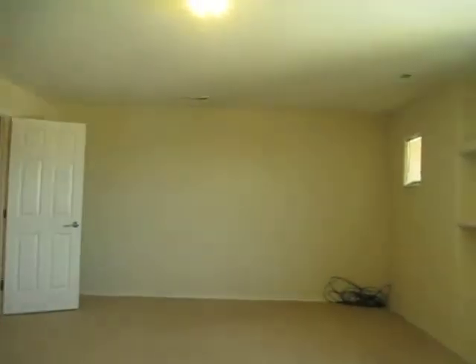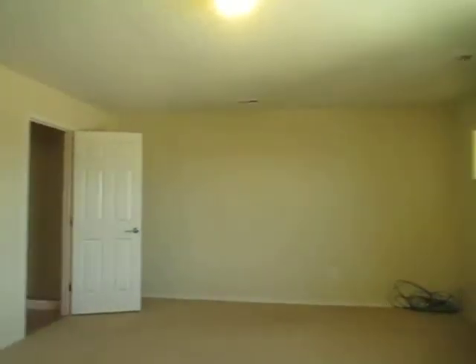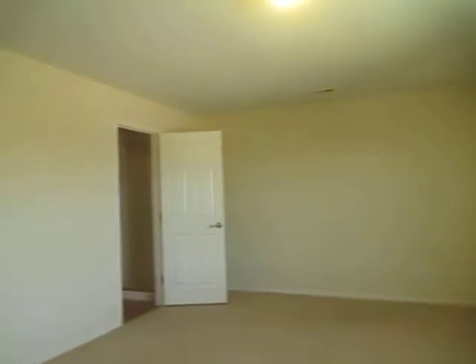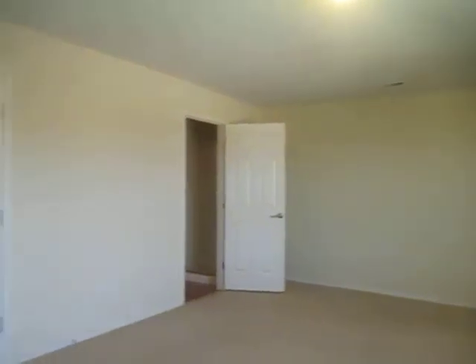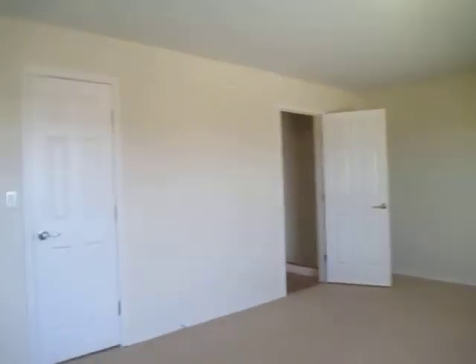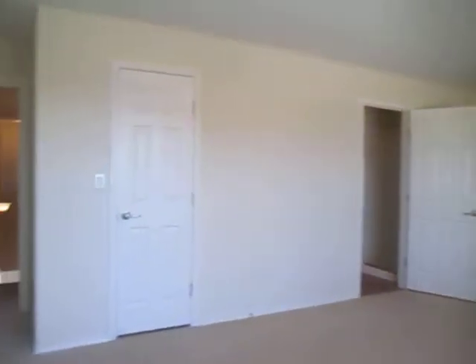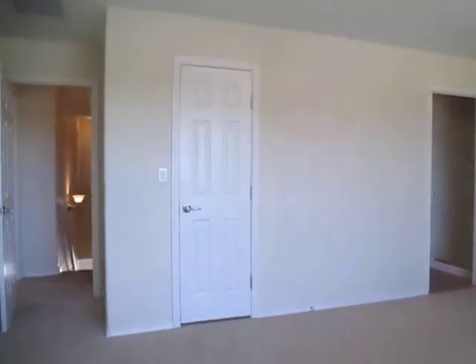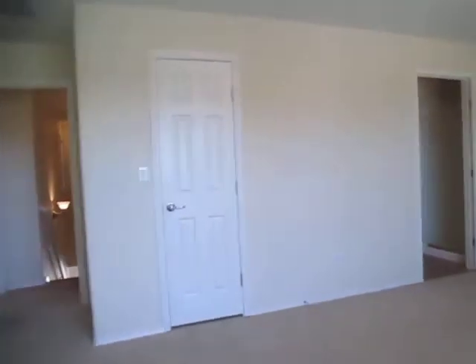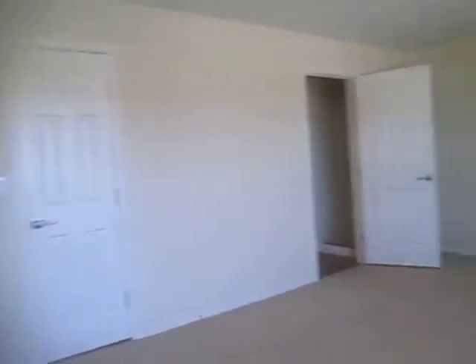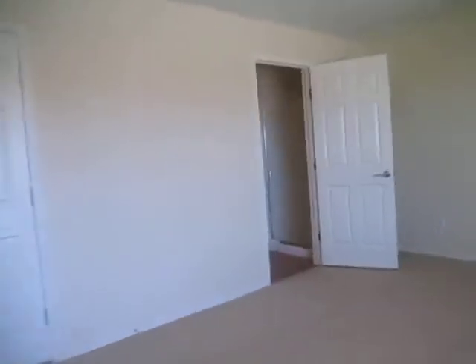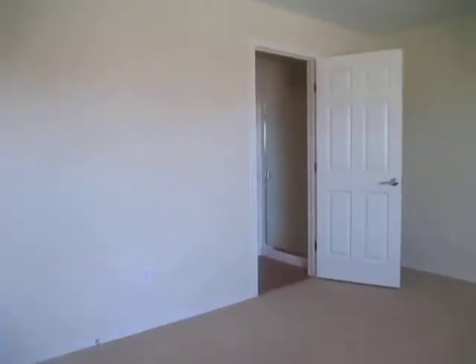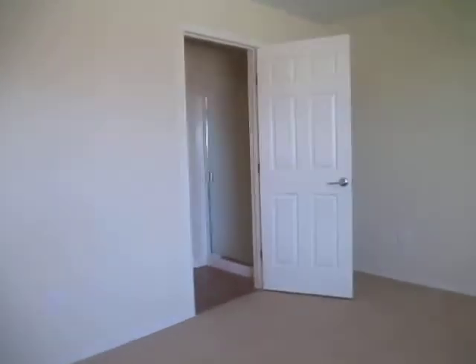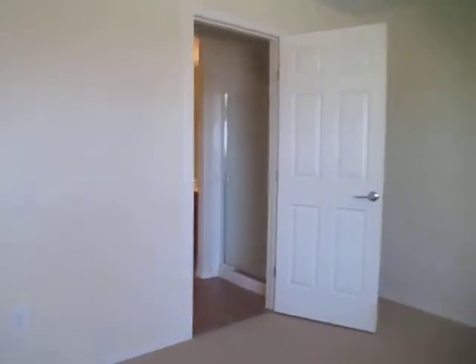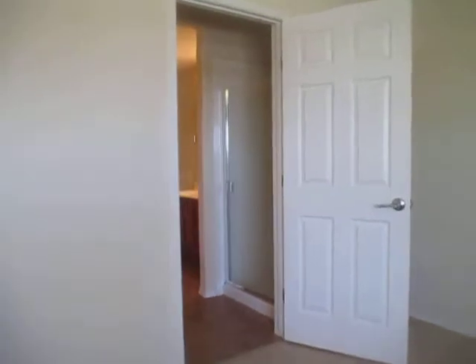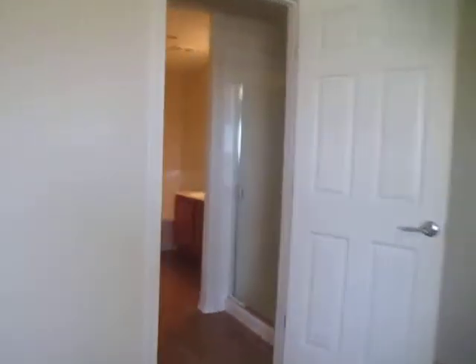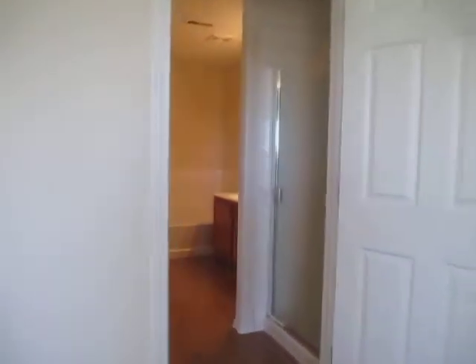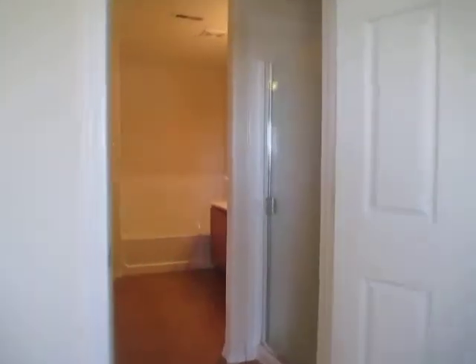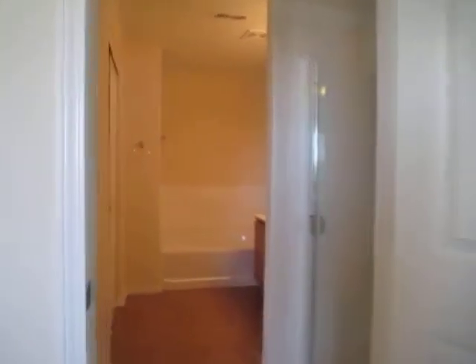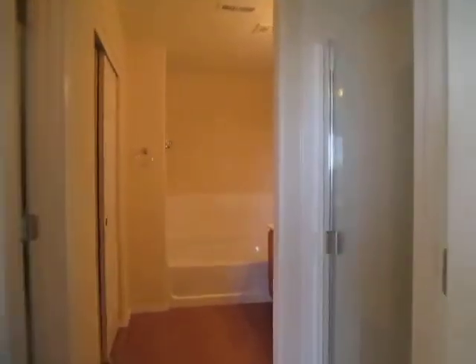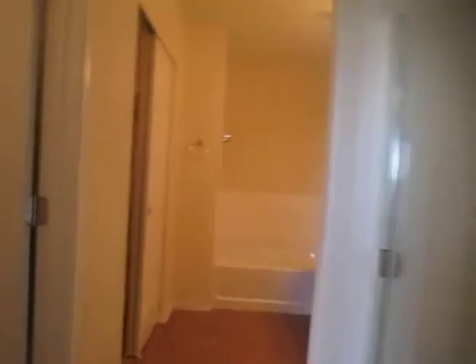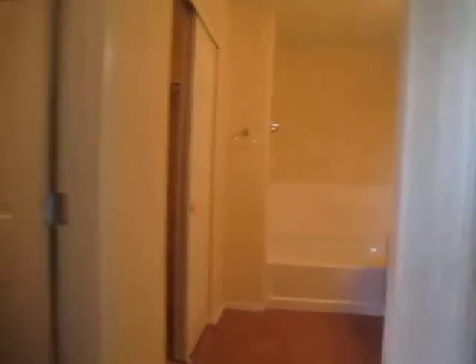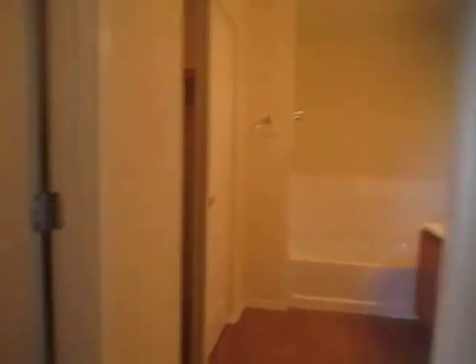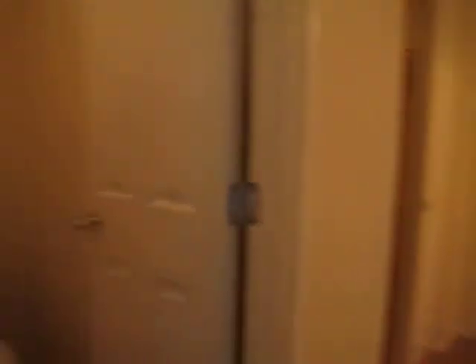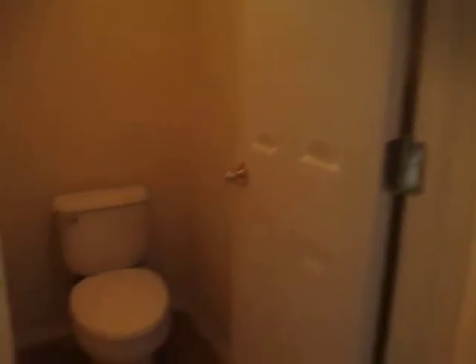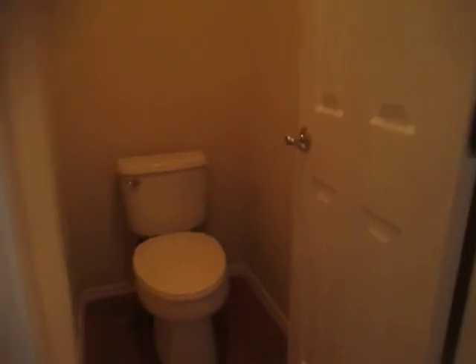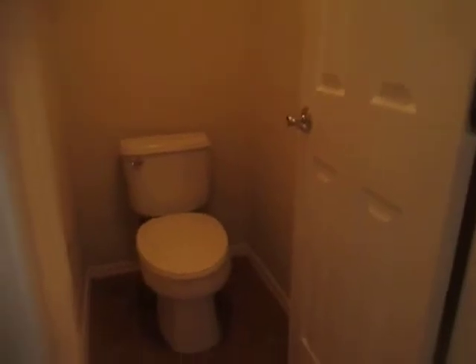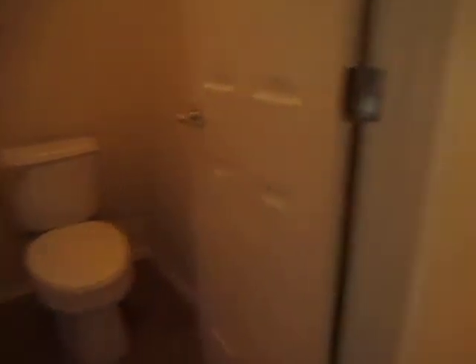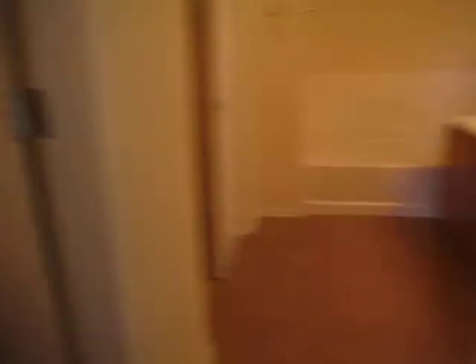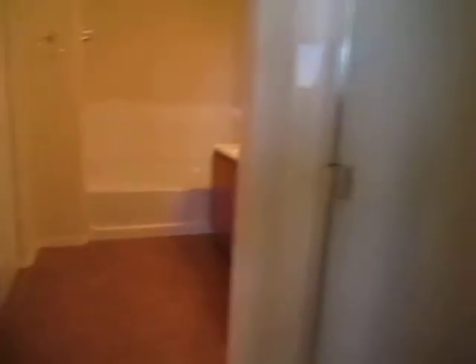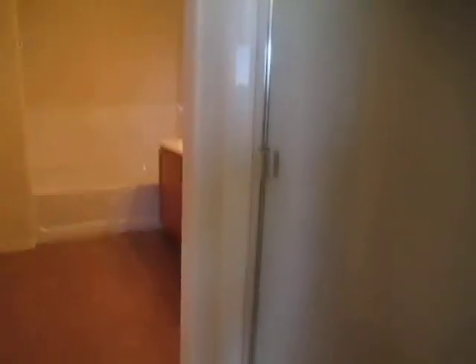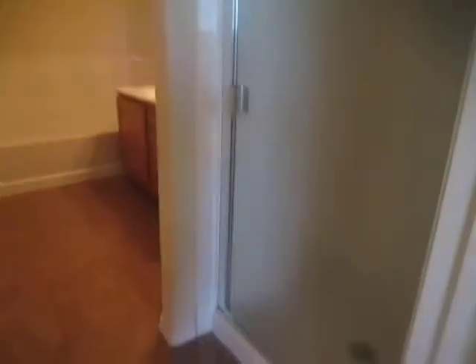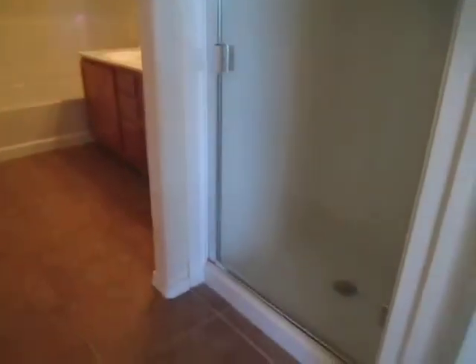Very large master bedroom and there's a closet there and then back here we have our master bathroom. We have got a private room for the commode and we have our stand-alone shower.